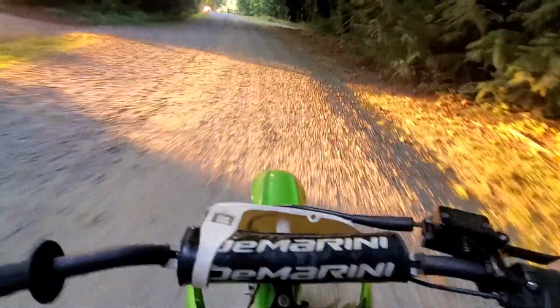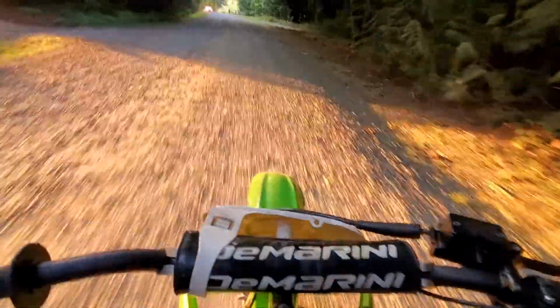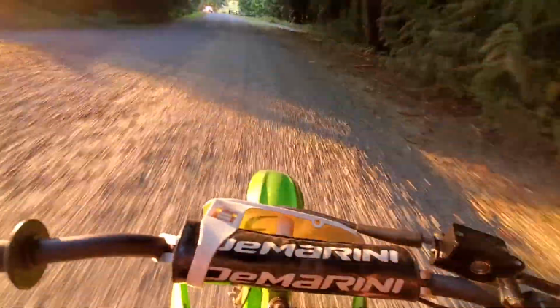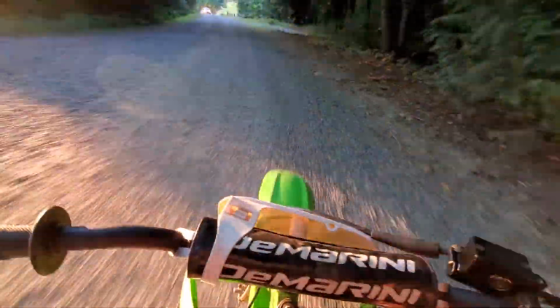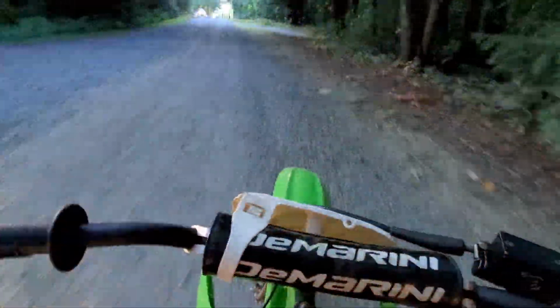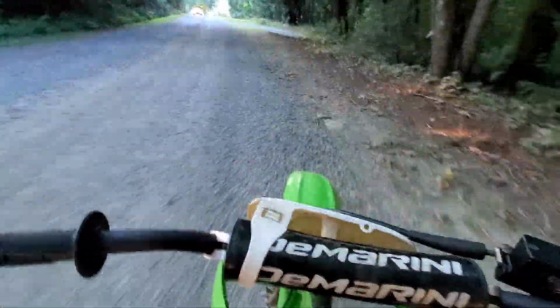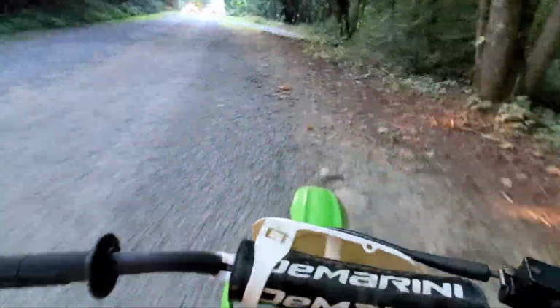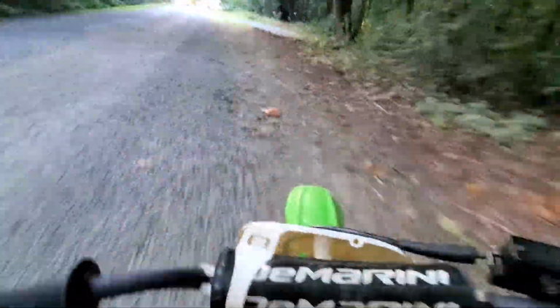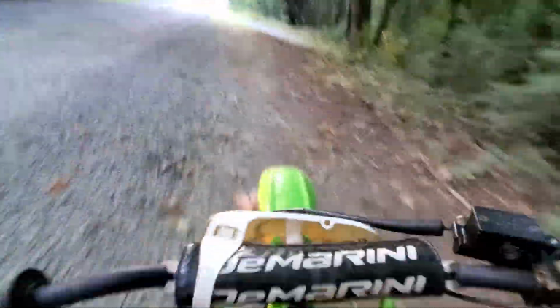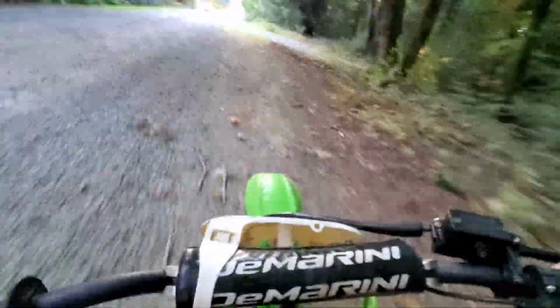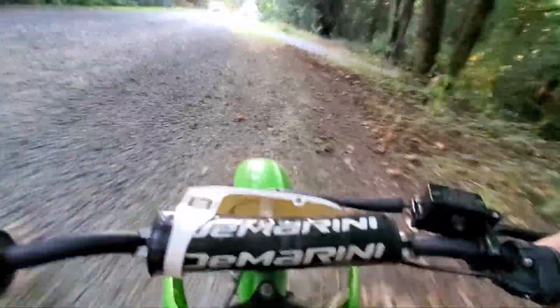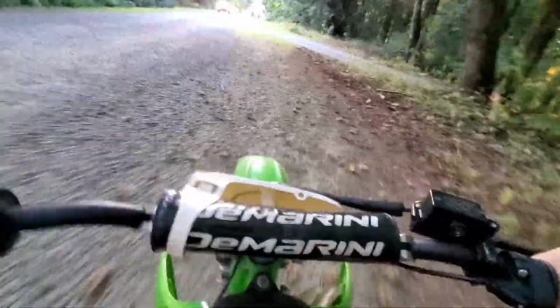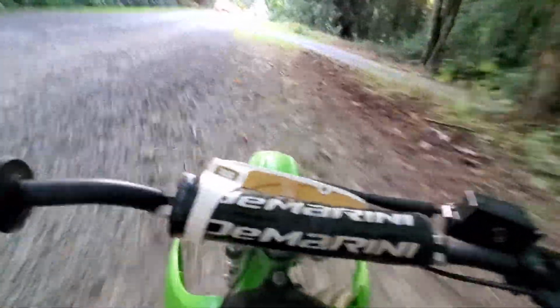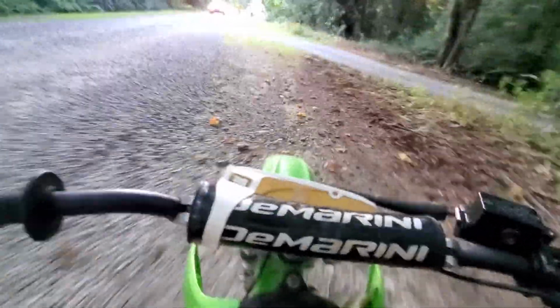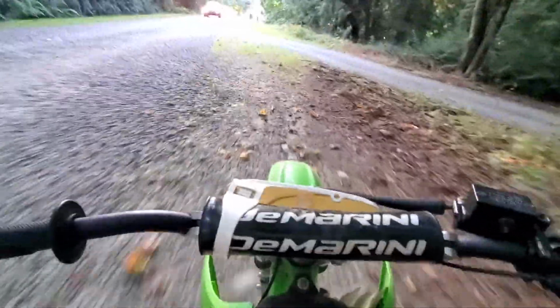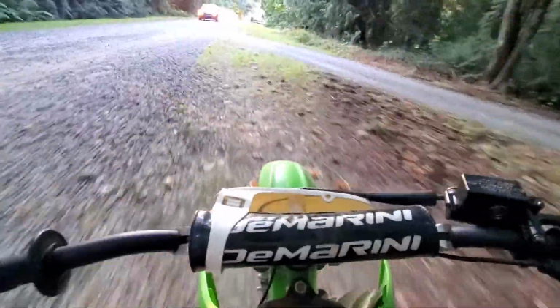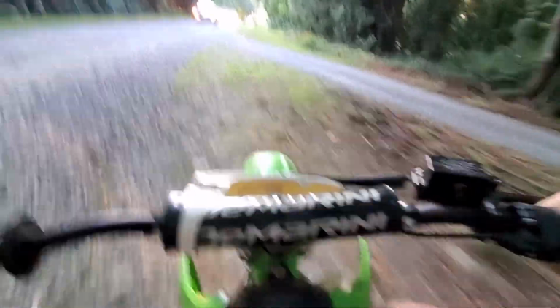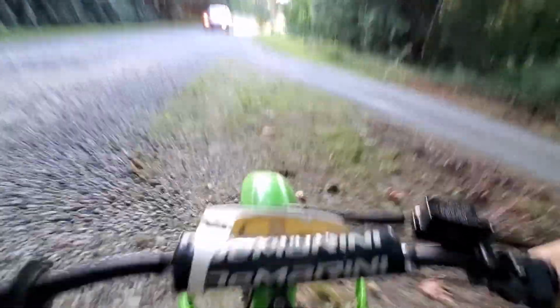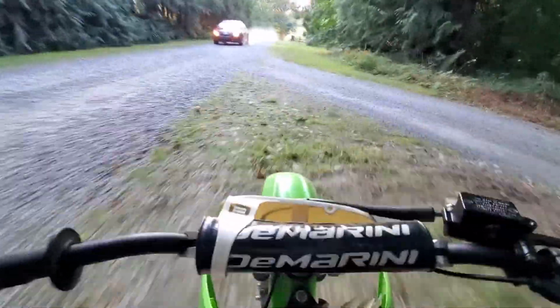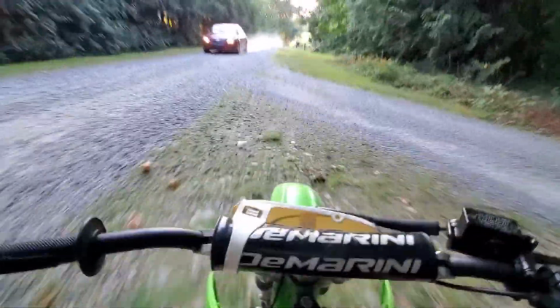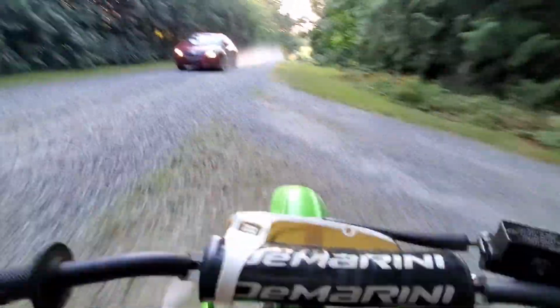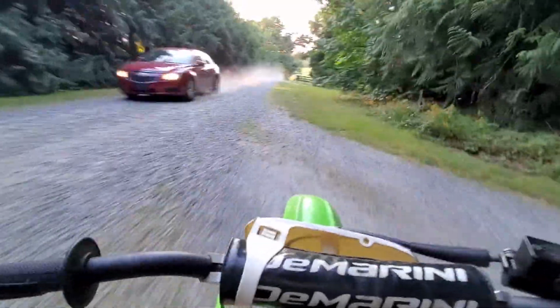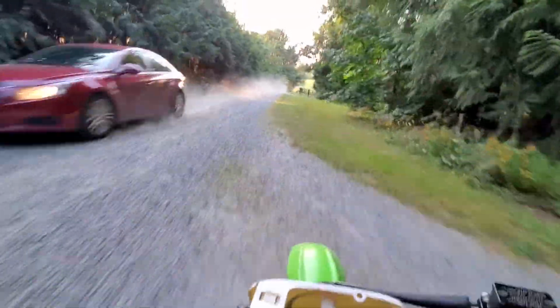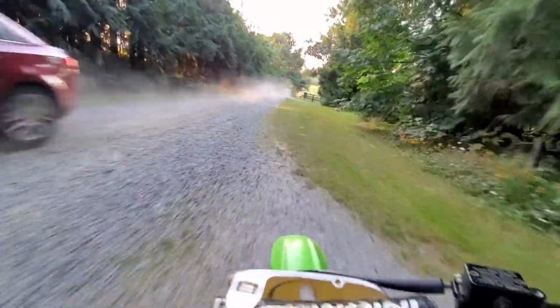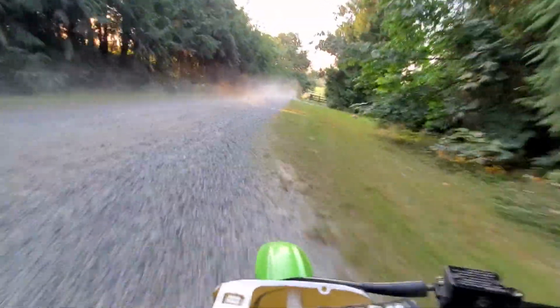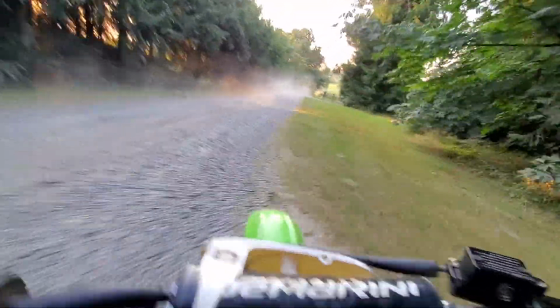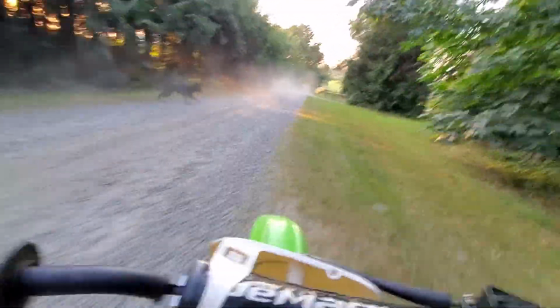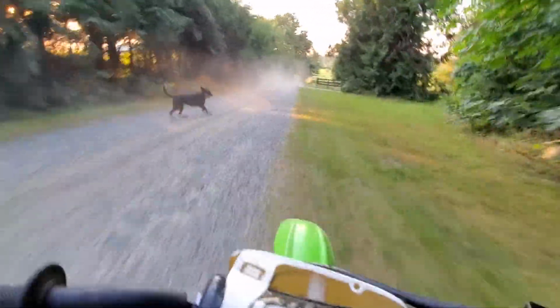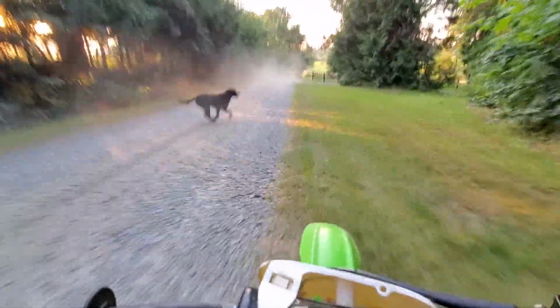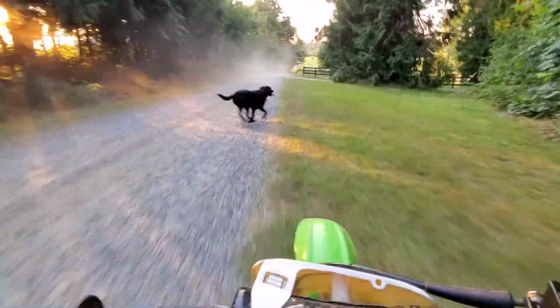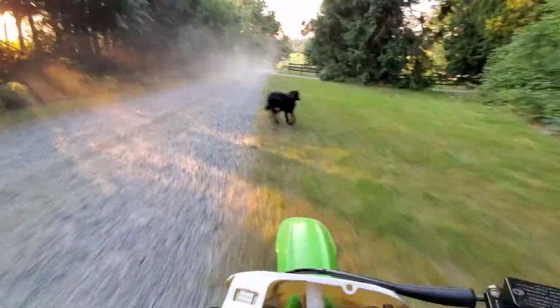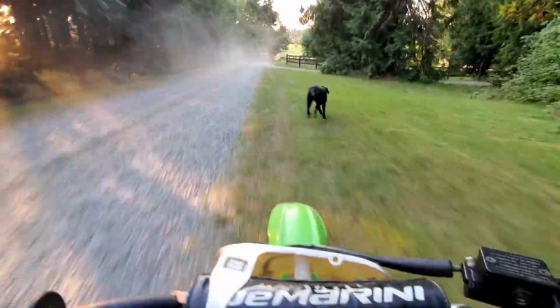And here comes a car. I'll get off to the side. I think that was my brother.